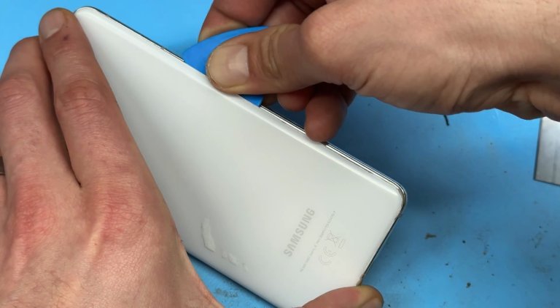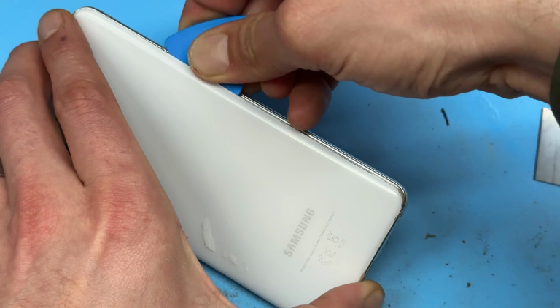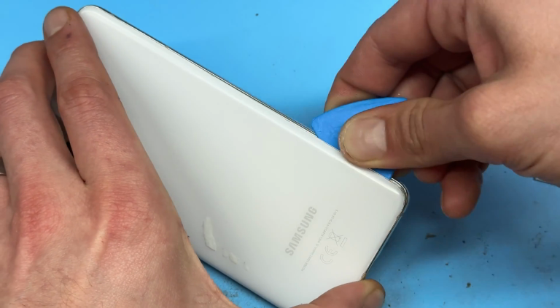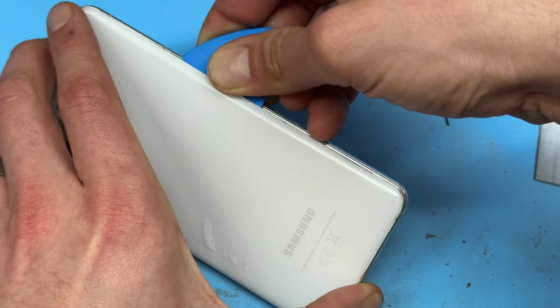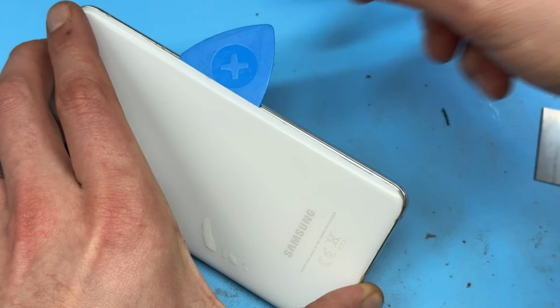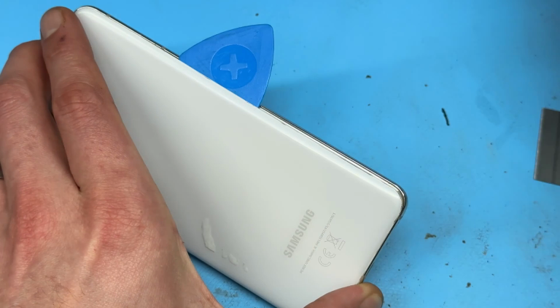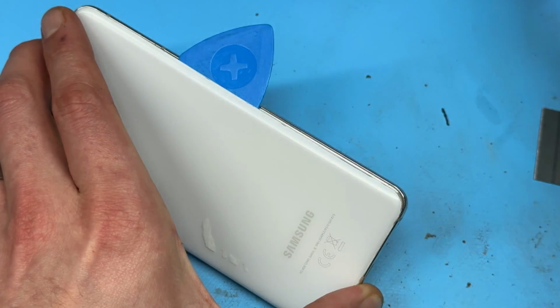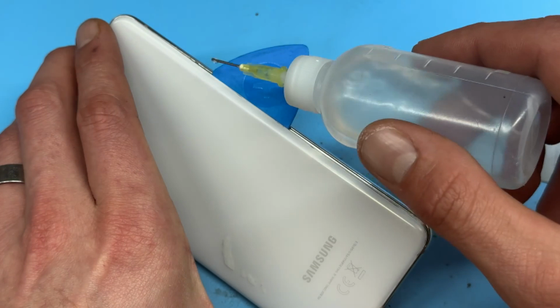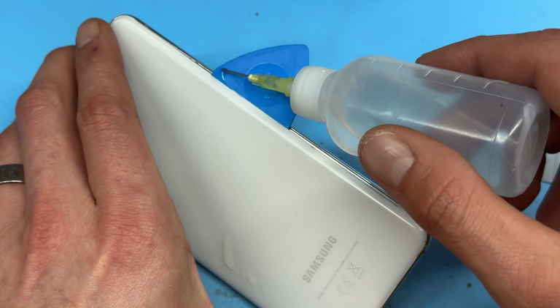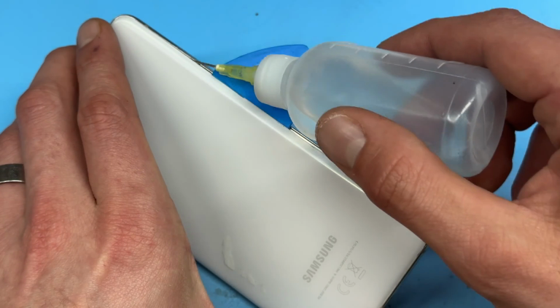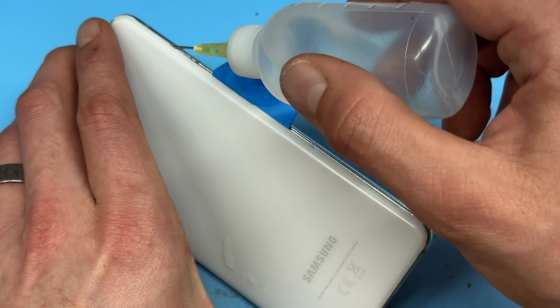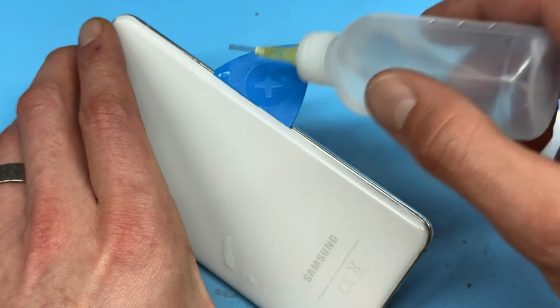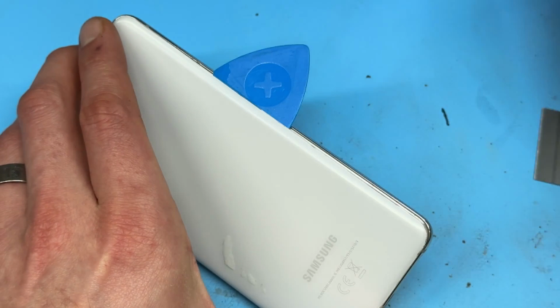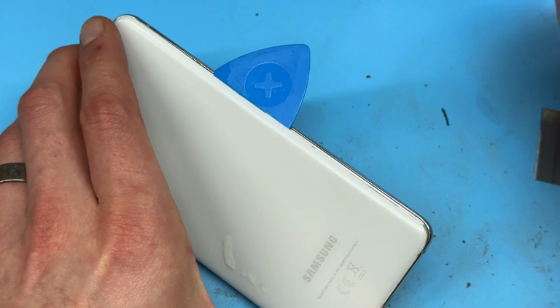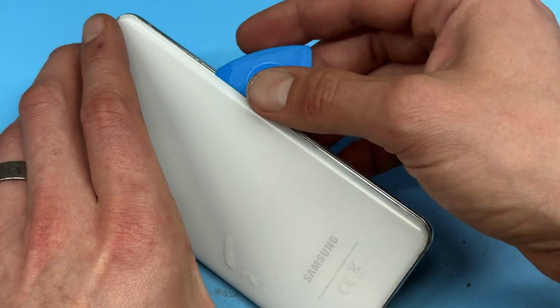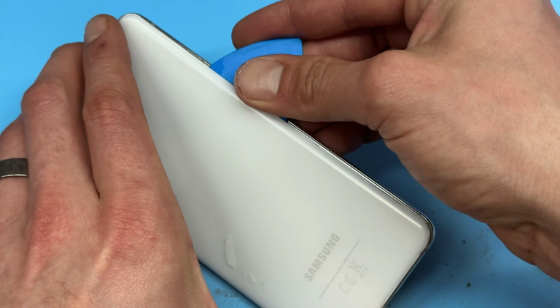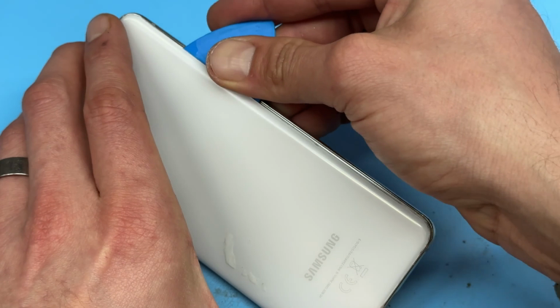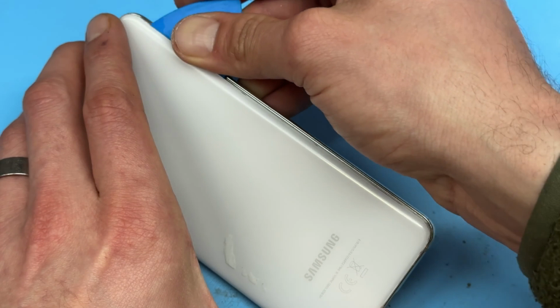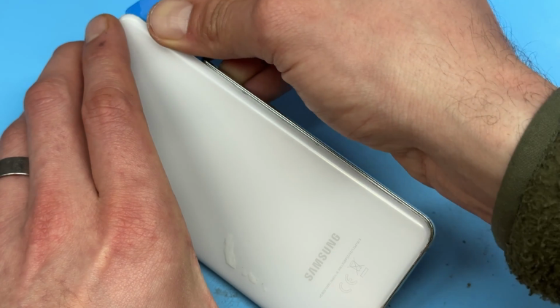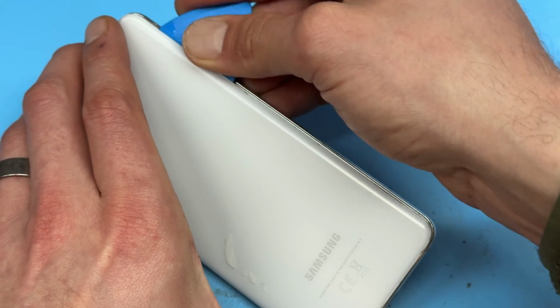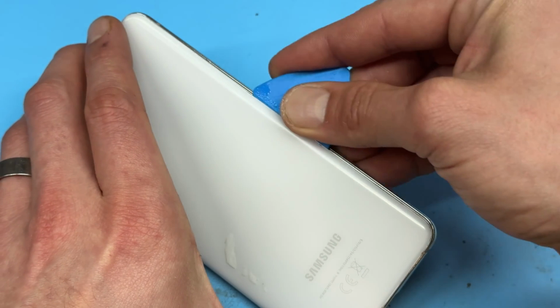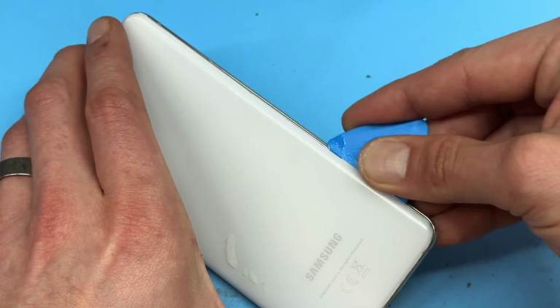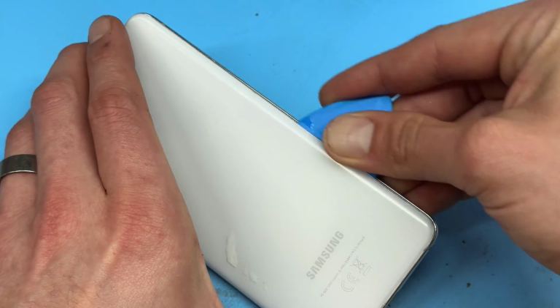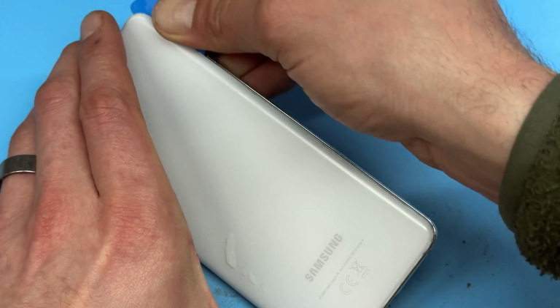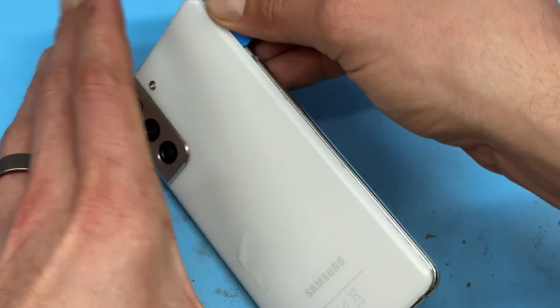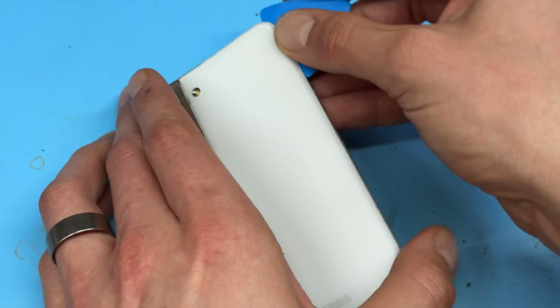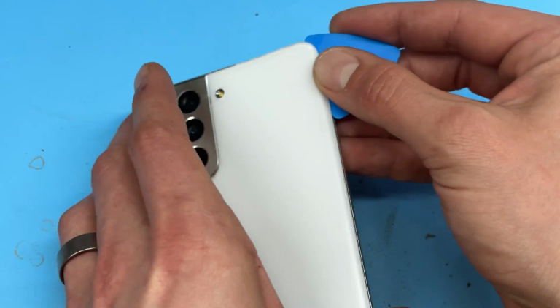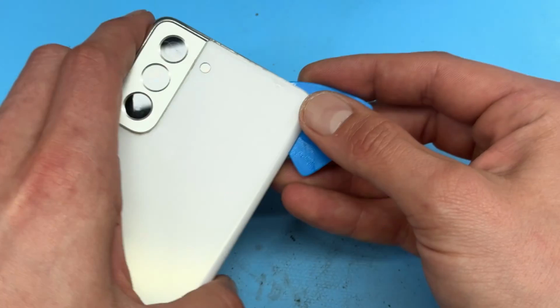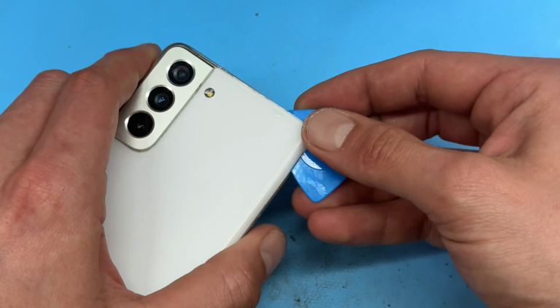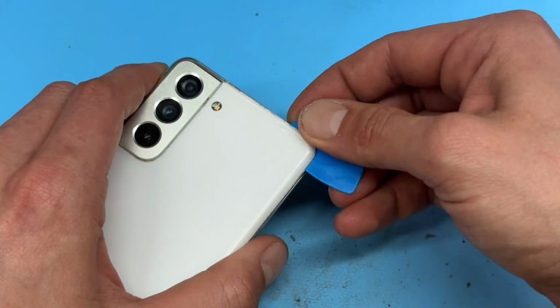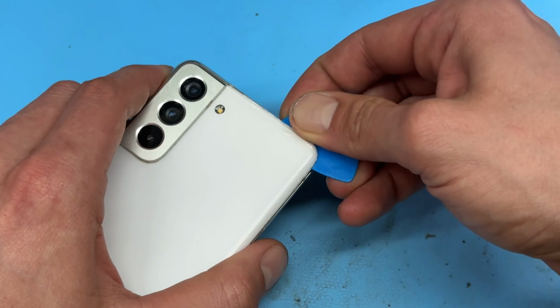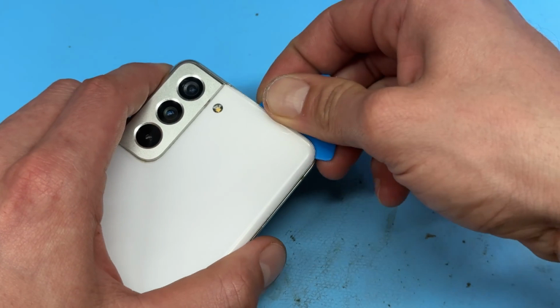If you come across any resistance when removing the cover, use a couple of drops of isopropyl alcohol just to soften the adhesive up a little bit more, and you're going to find that this comes away quite easily as long as the phone is warm enough.